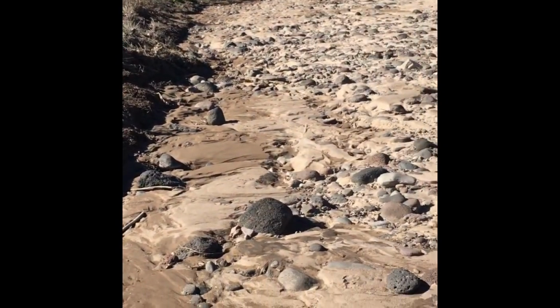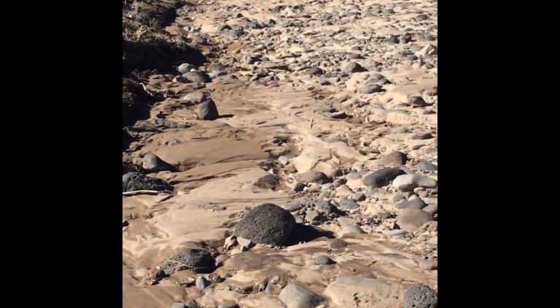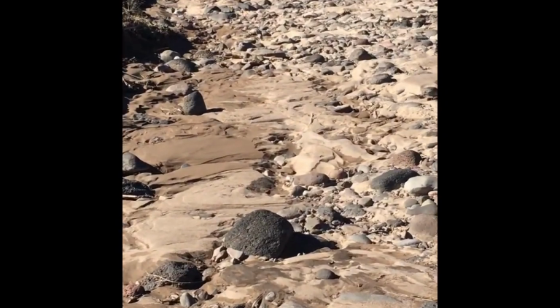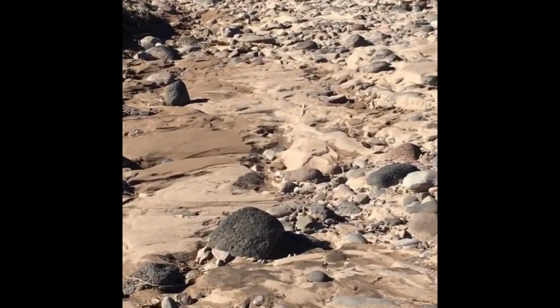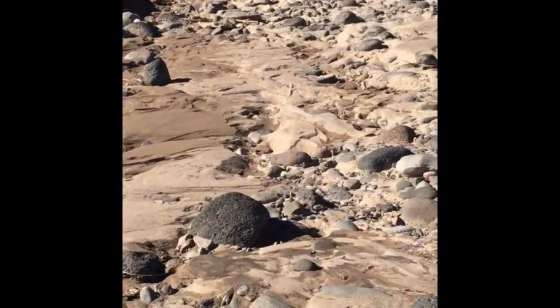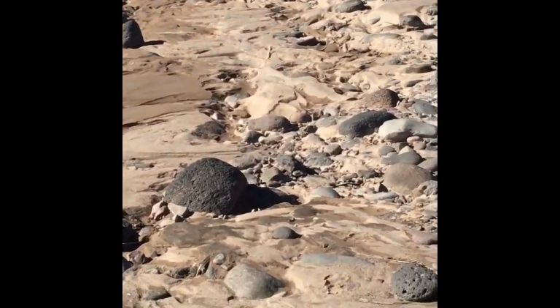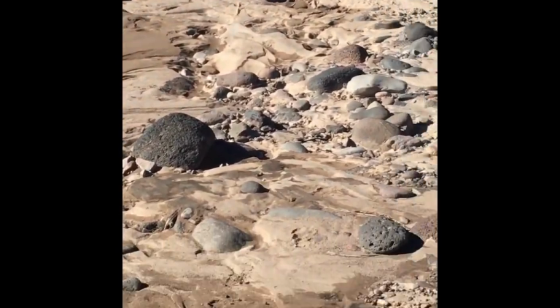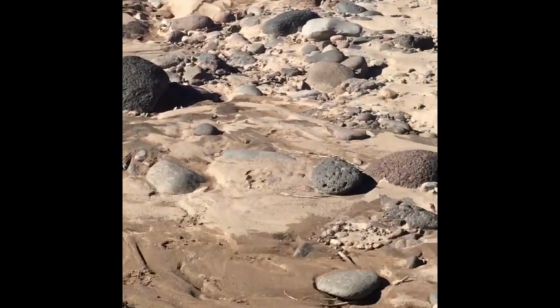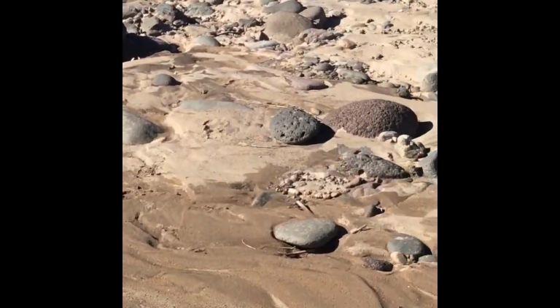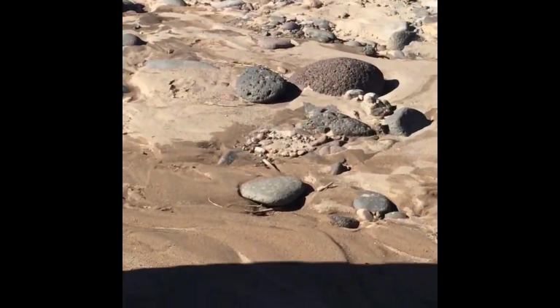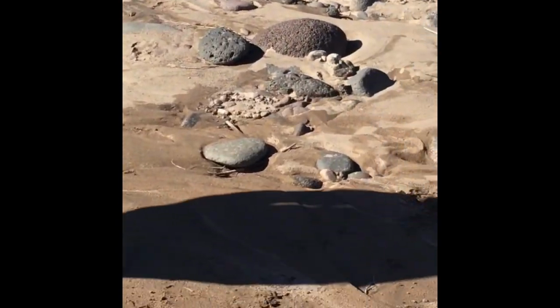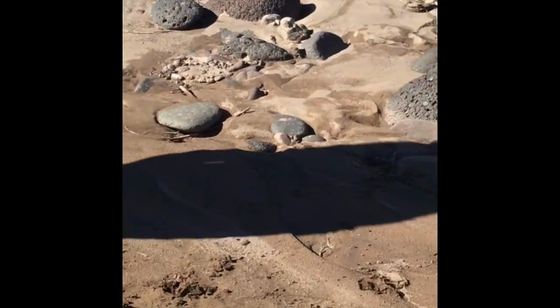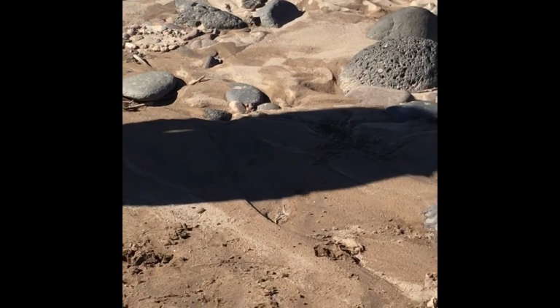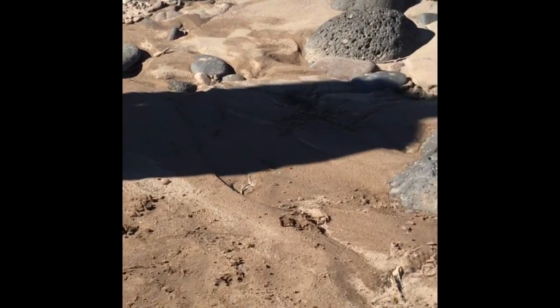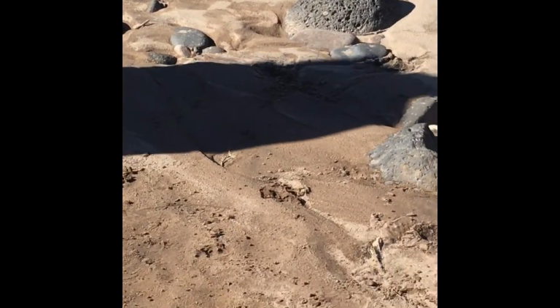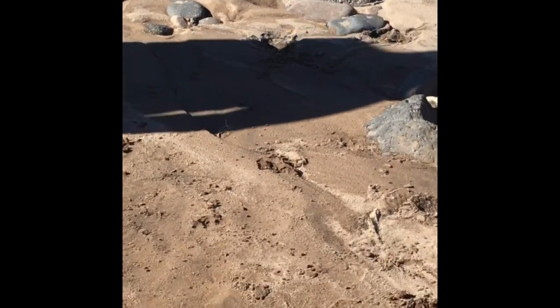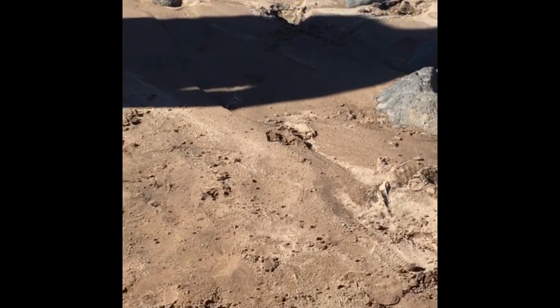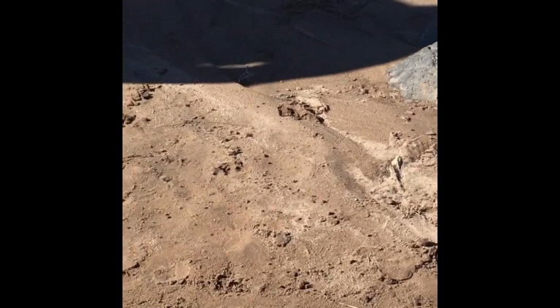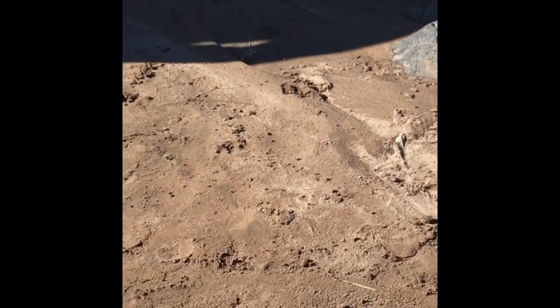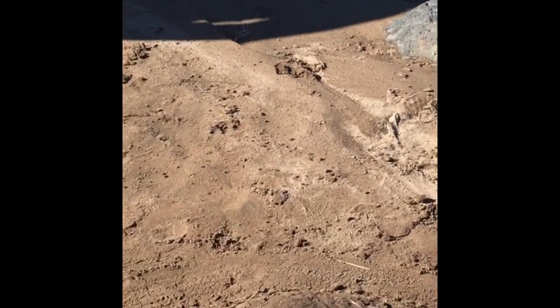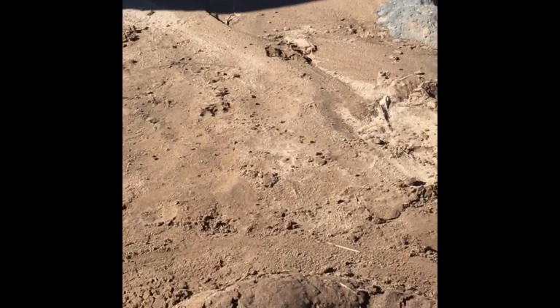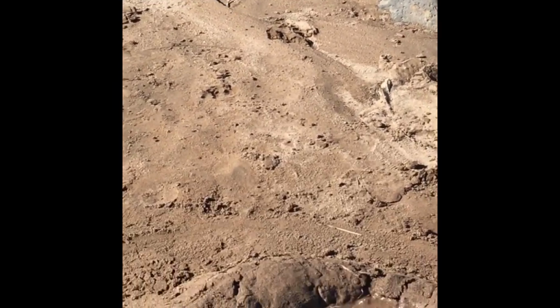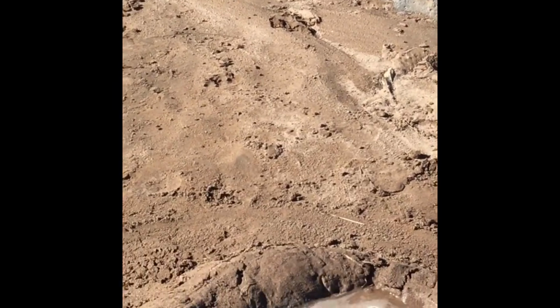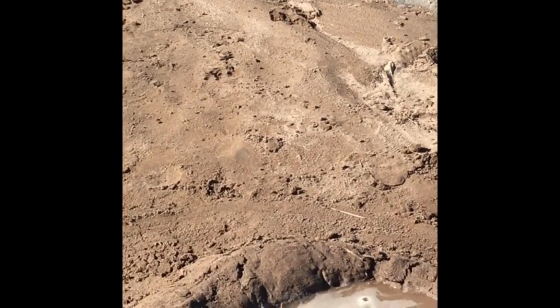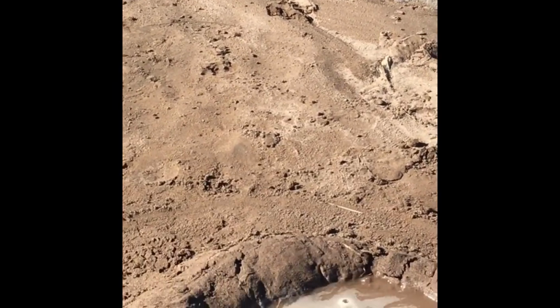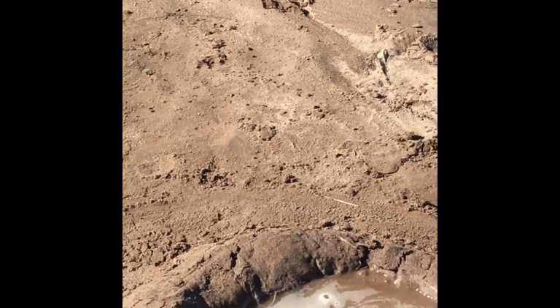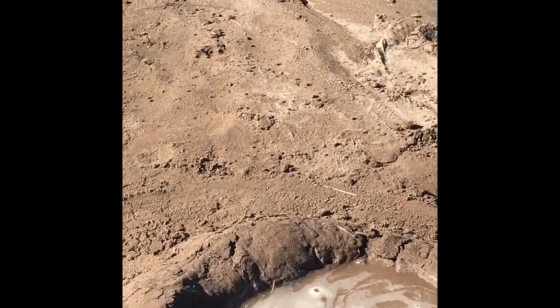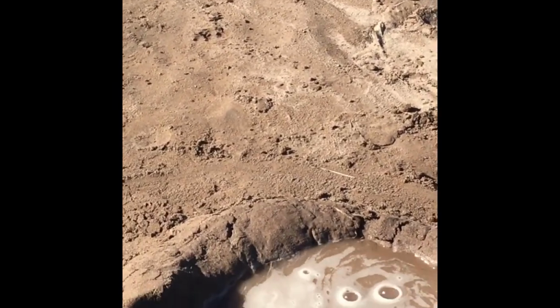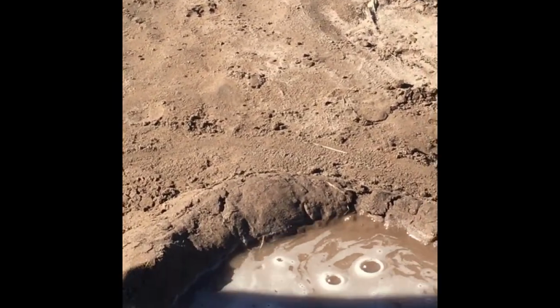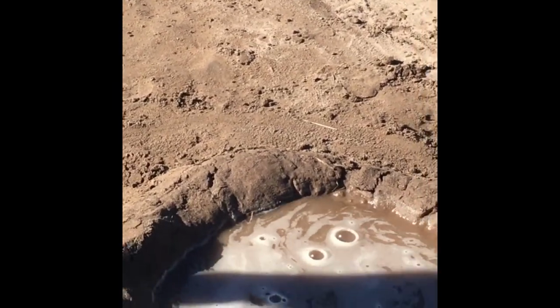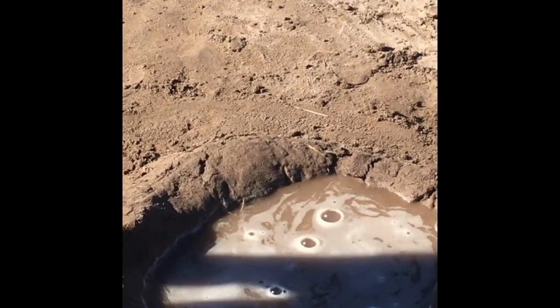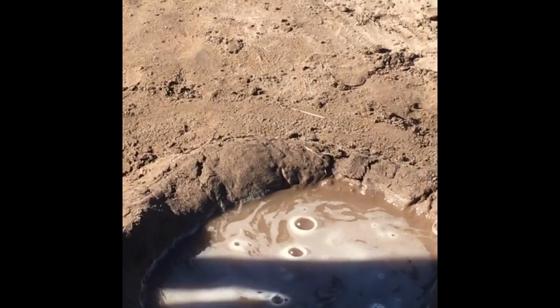How can you tell there are signs of water over there? Because it is like worn down the ground.